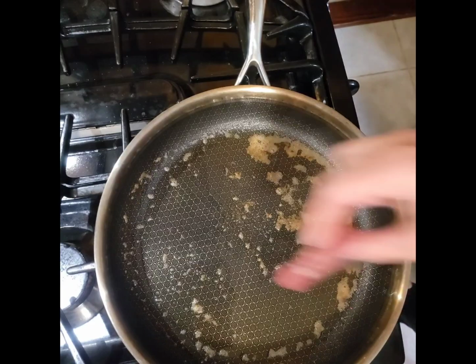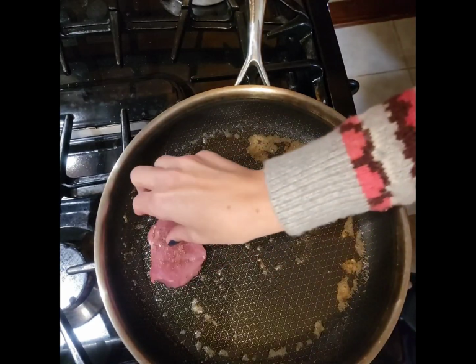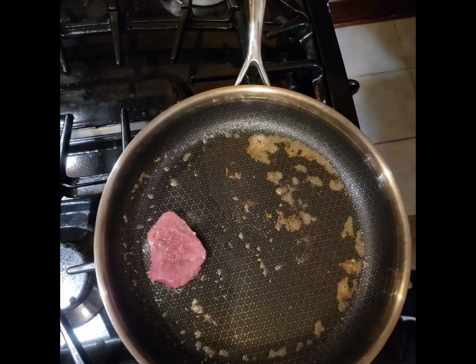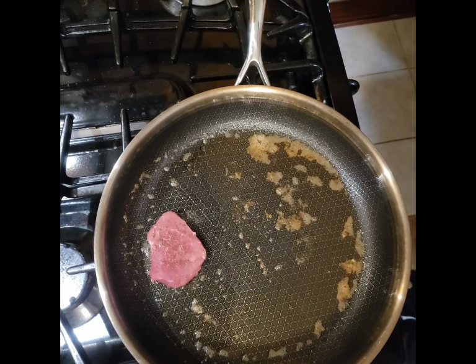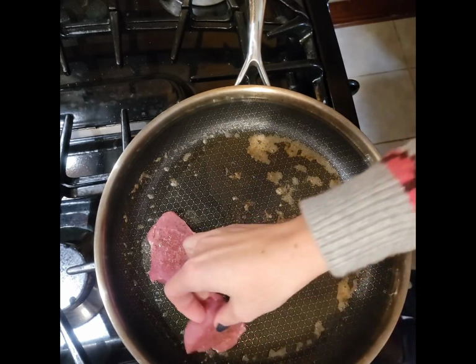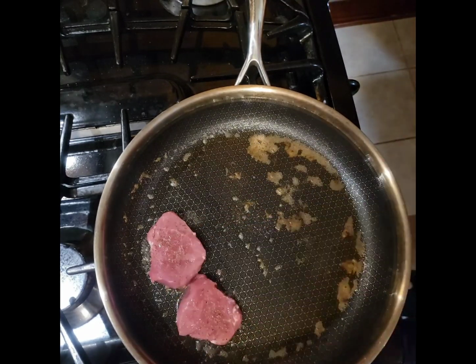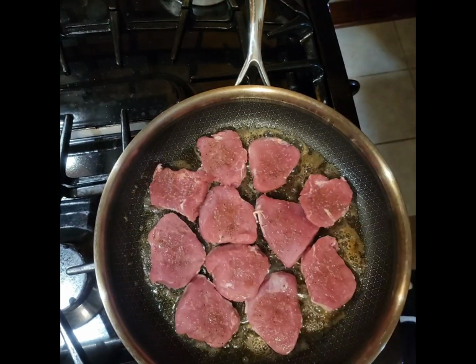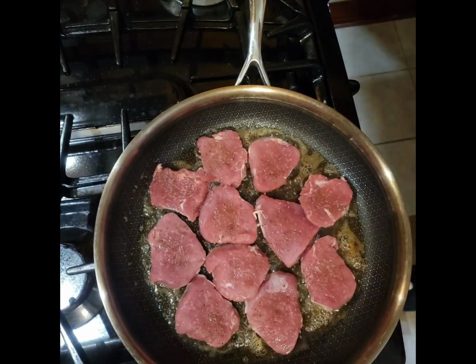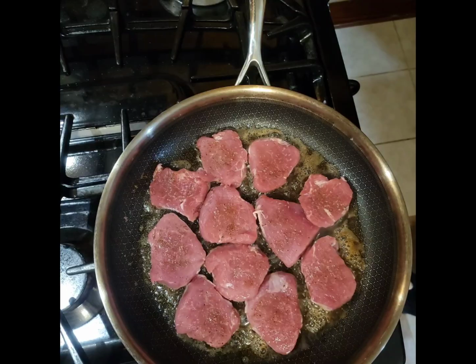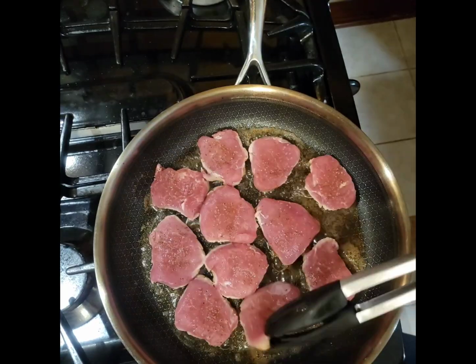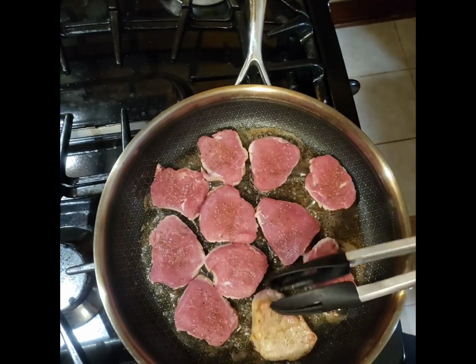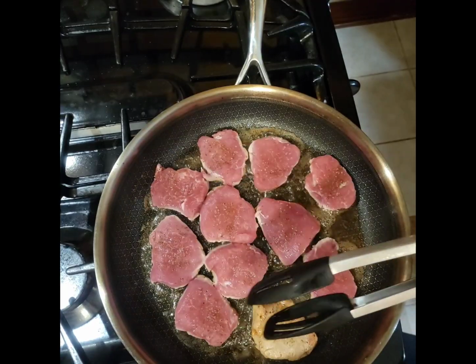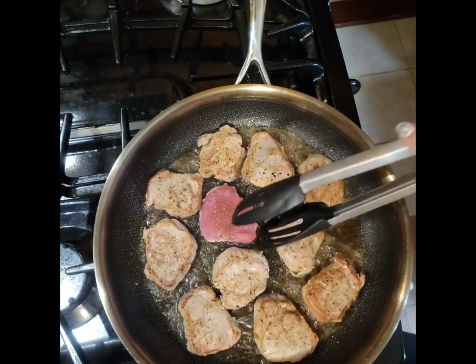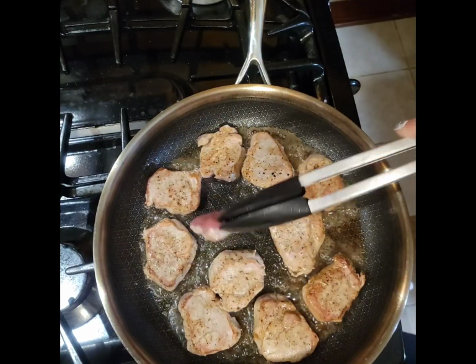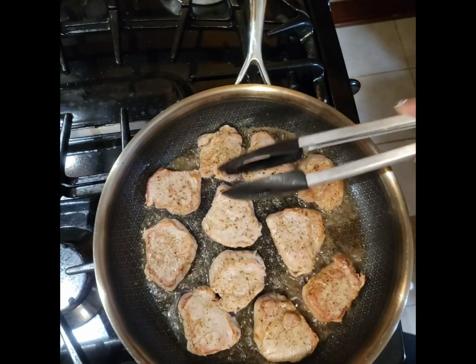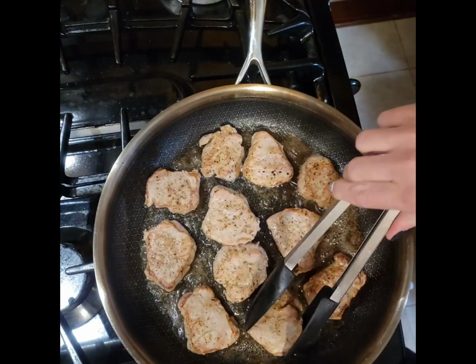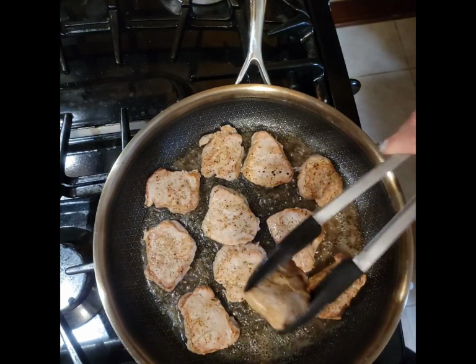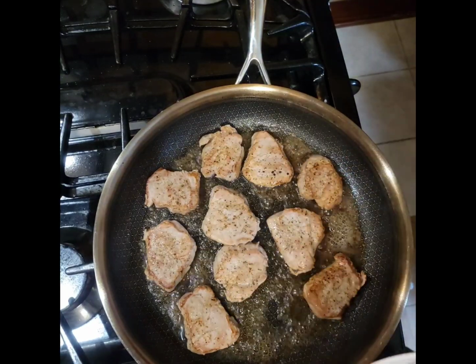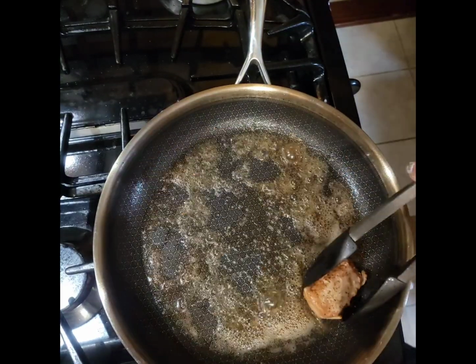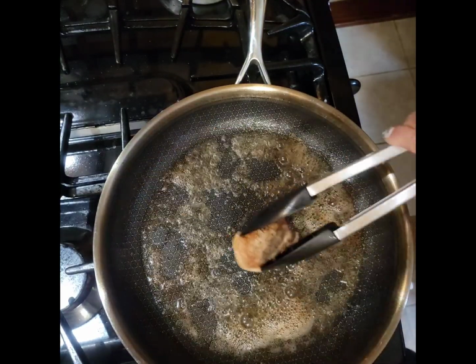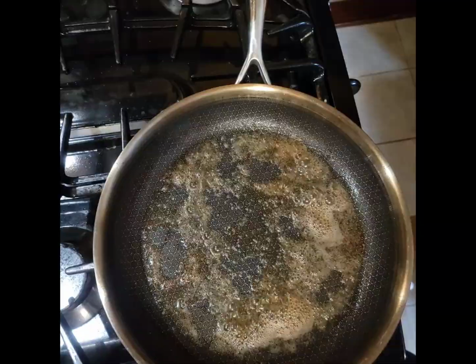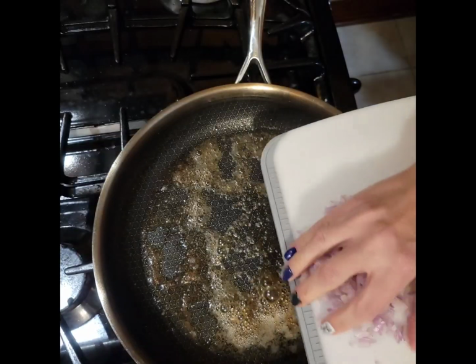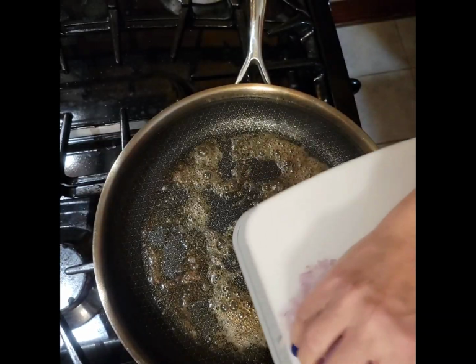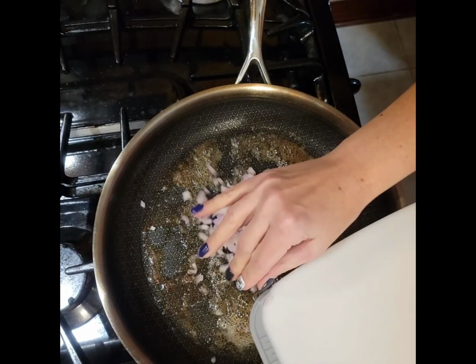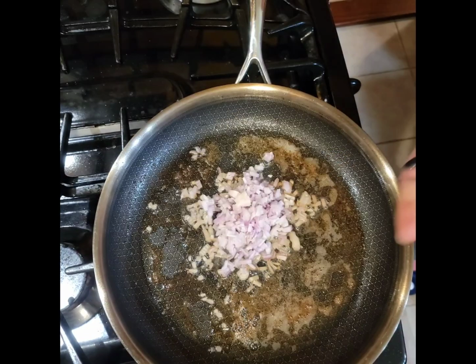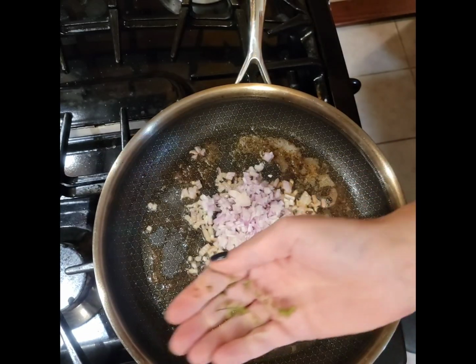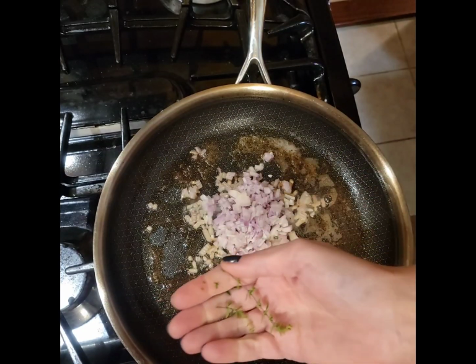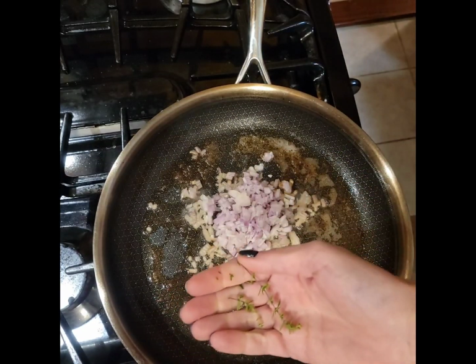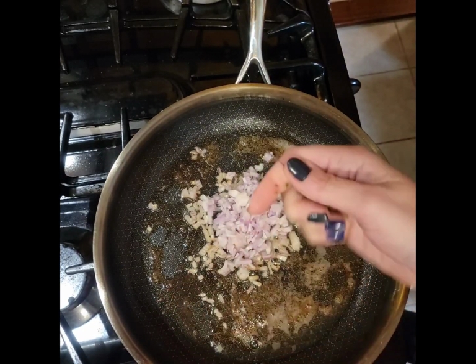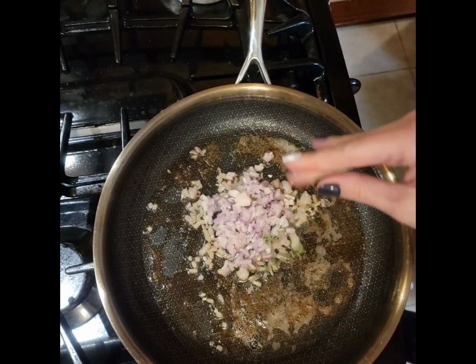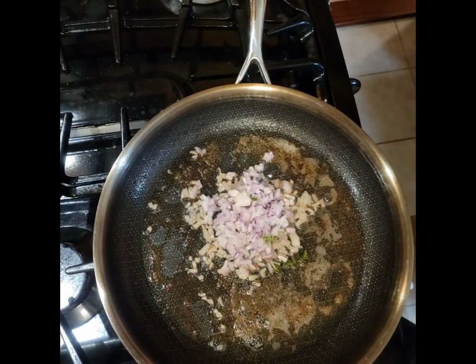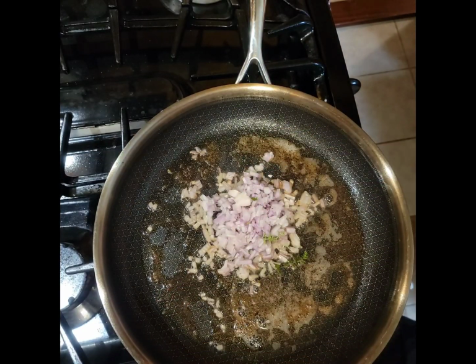Start by sauteing one pork tenderloin cut into medallions and flattened, brown on each side, then remove to a plate. While you finish the sauce, saute one minced shallot and add in some fresh thyme.